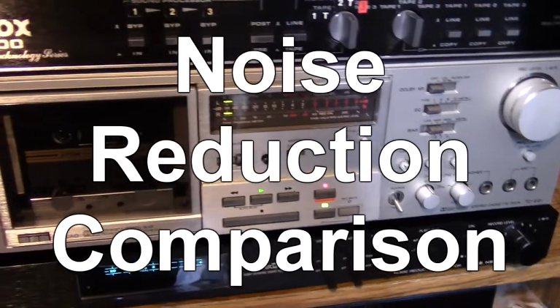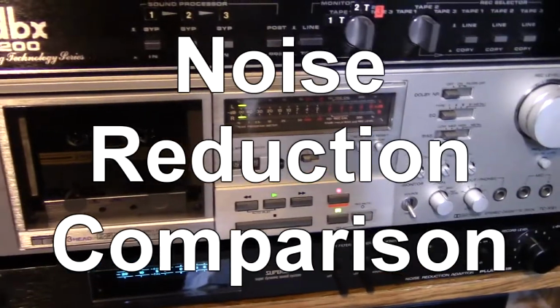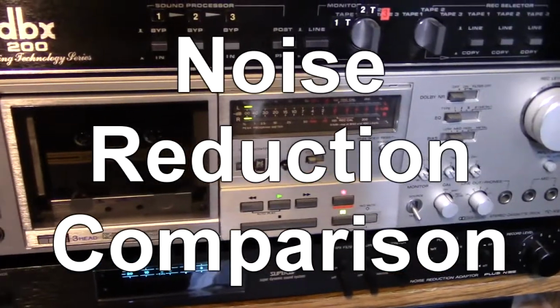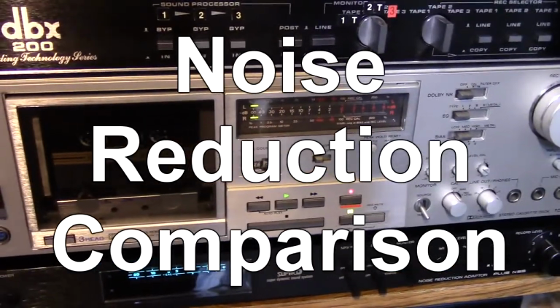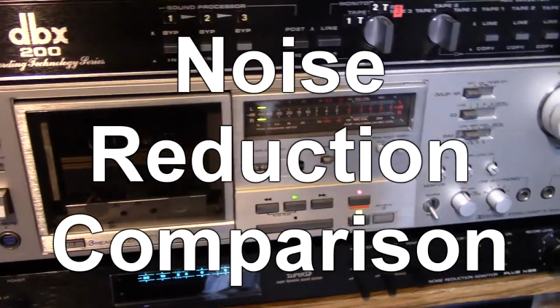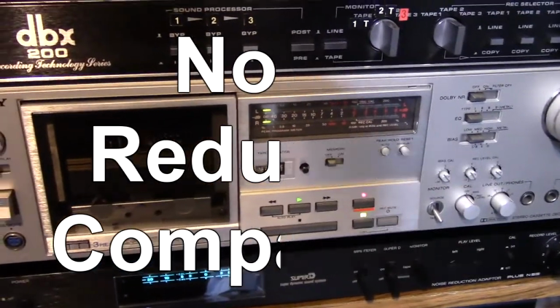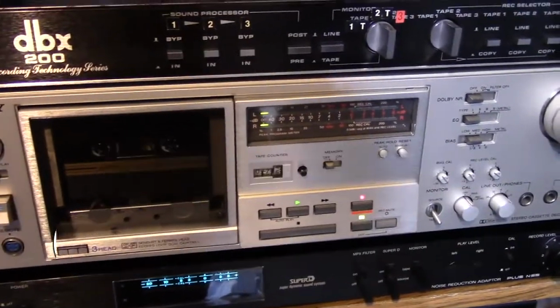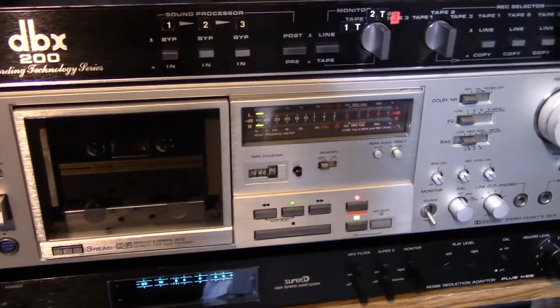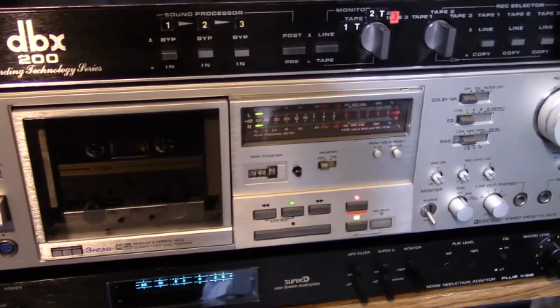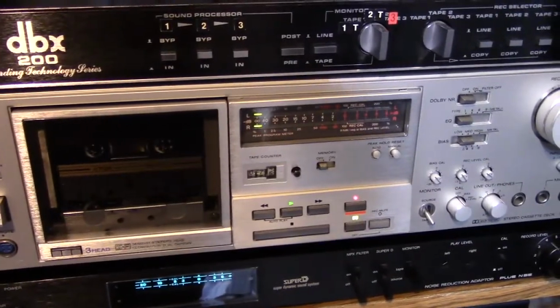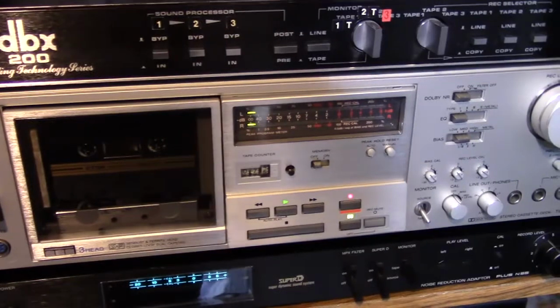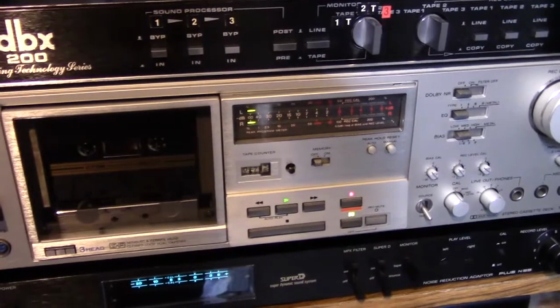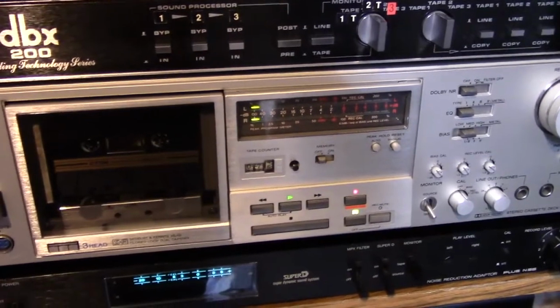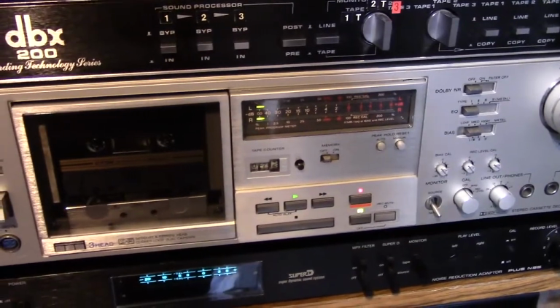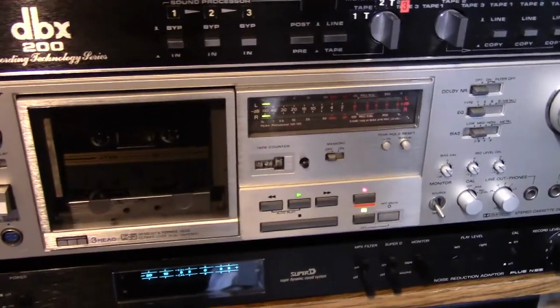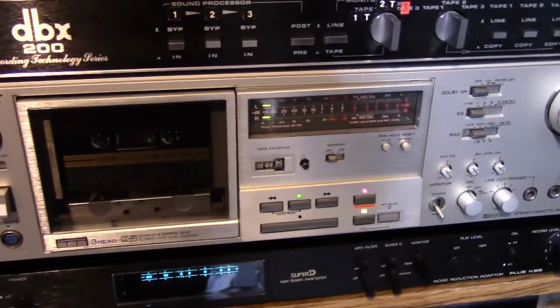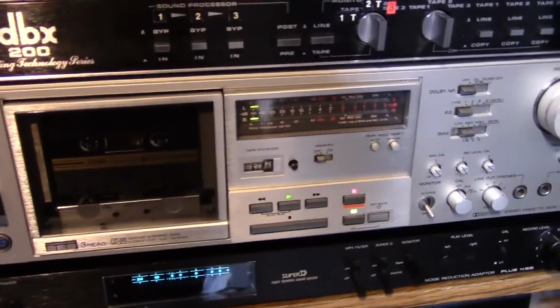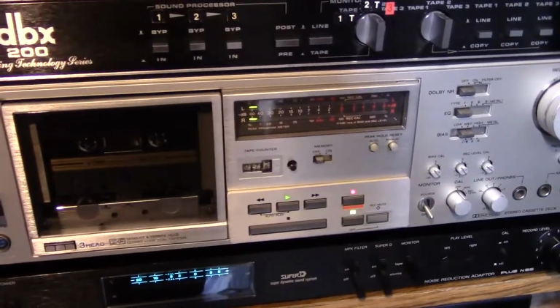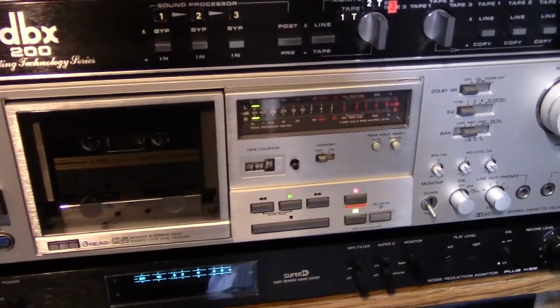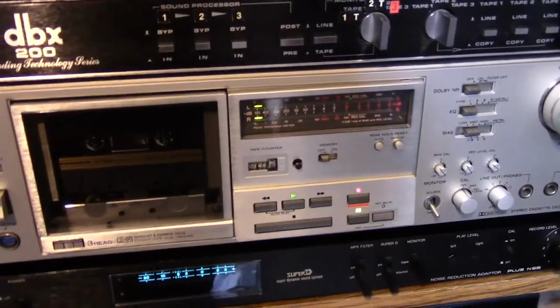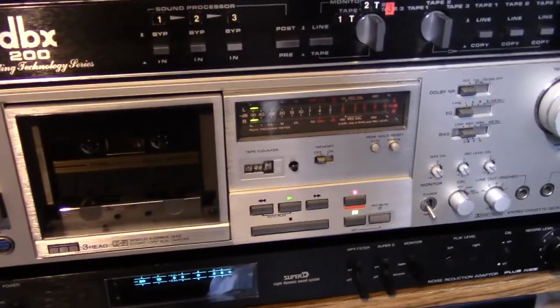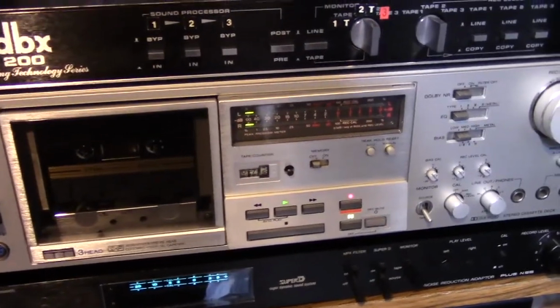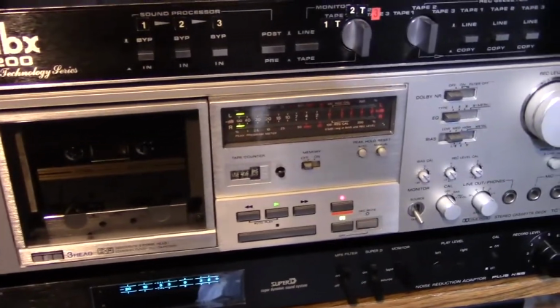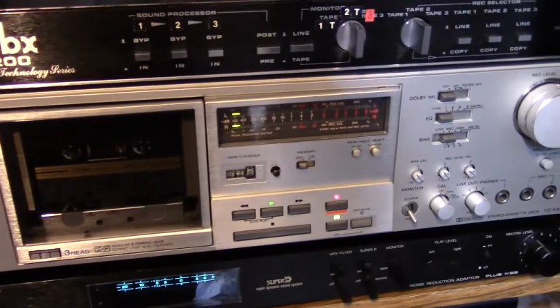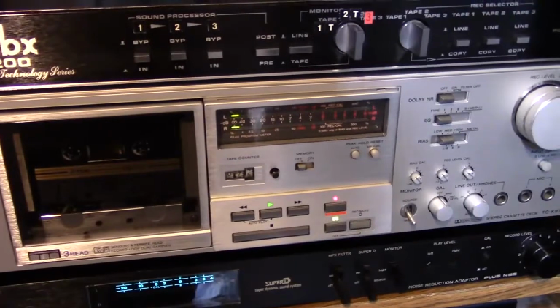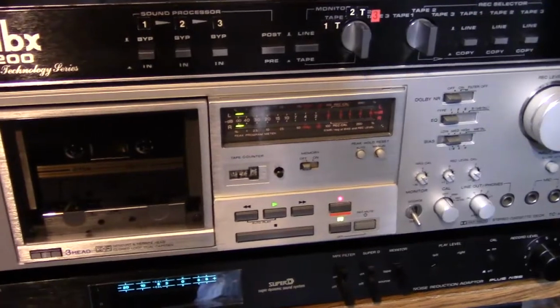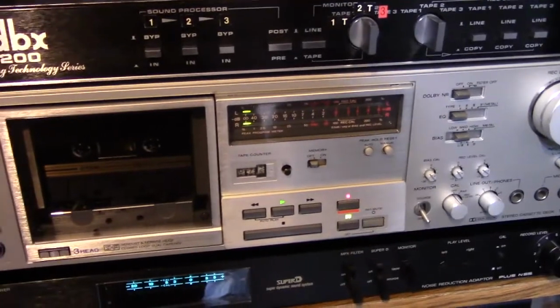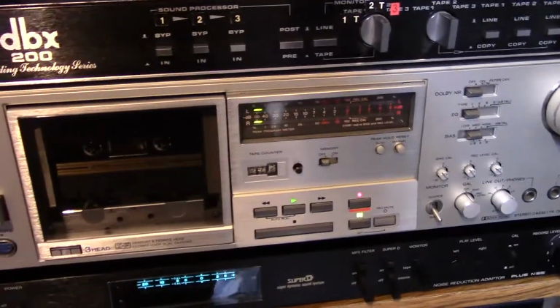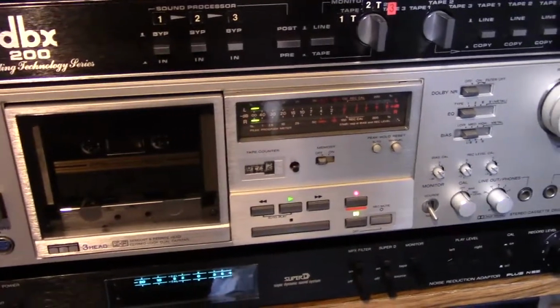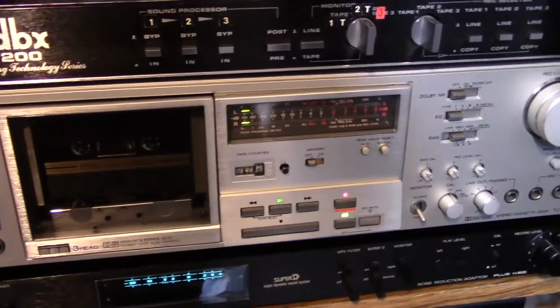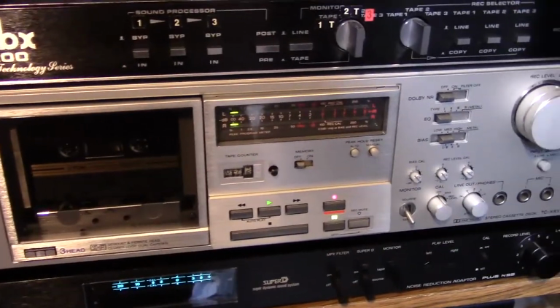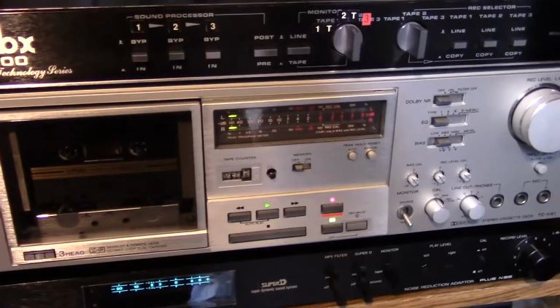Hello YouTubers, HamitechNard here, and today I'm going to demonstrate a little bit more about noise reduction. I've got a thing about noise reduction.